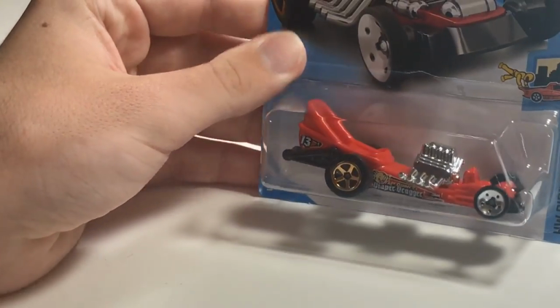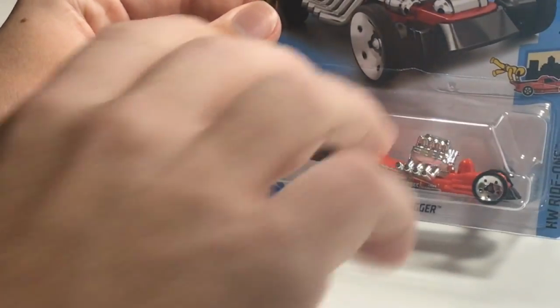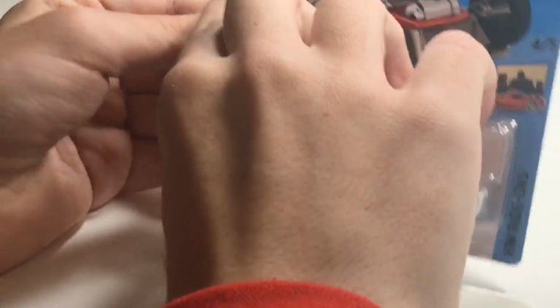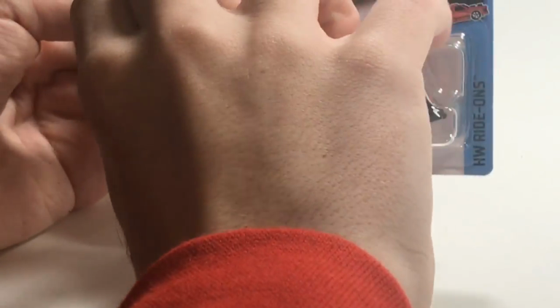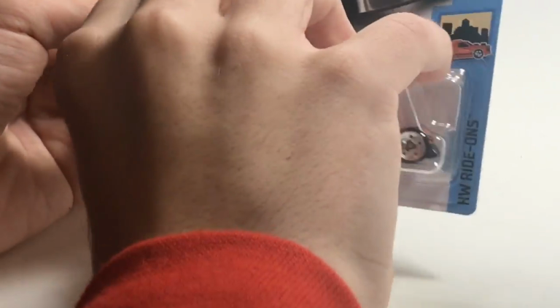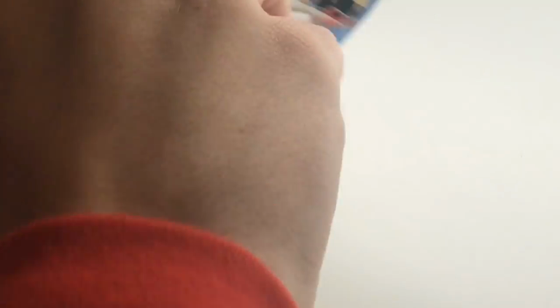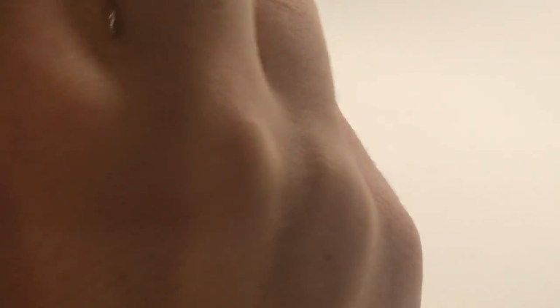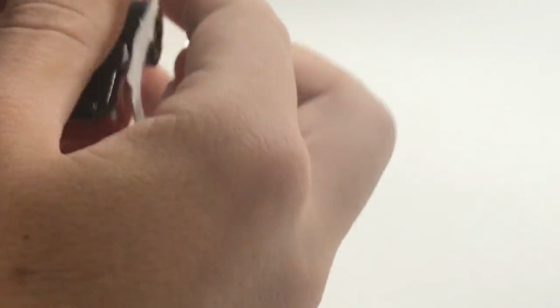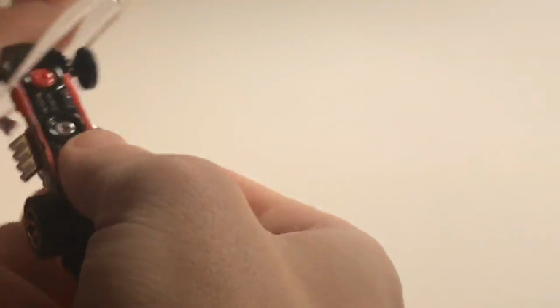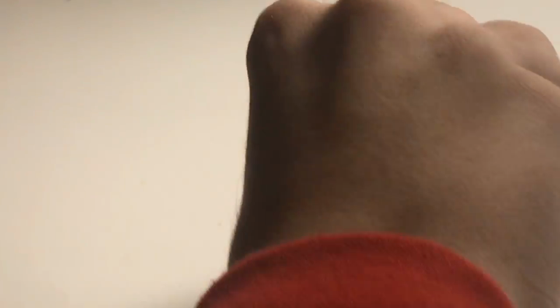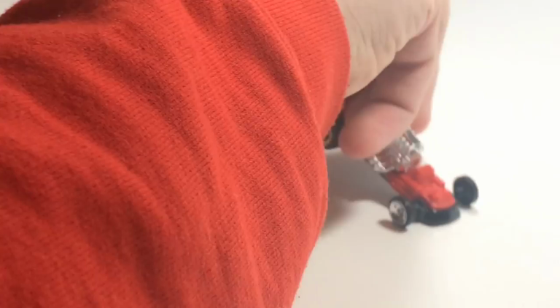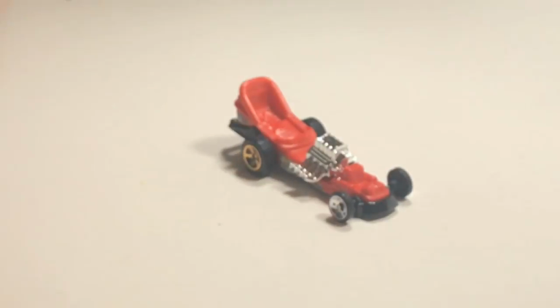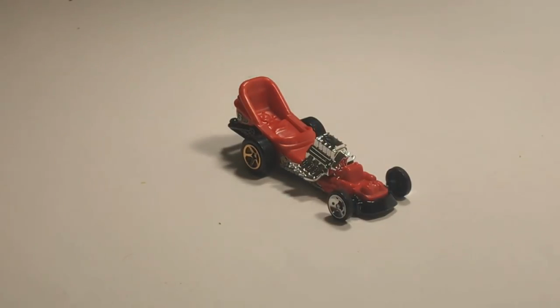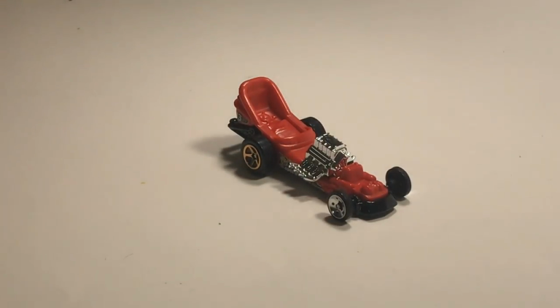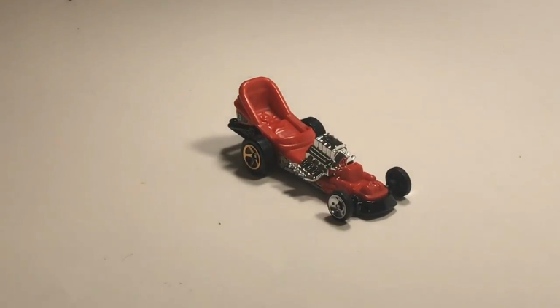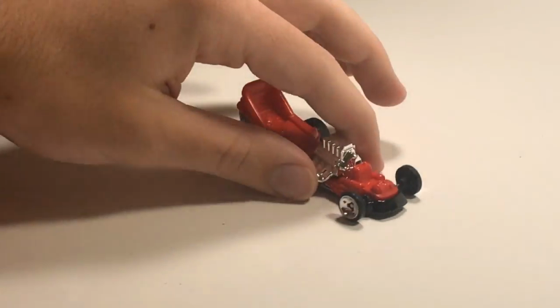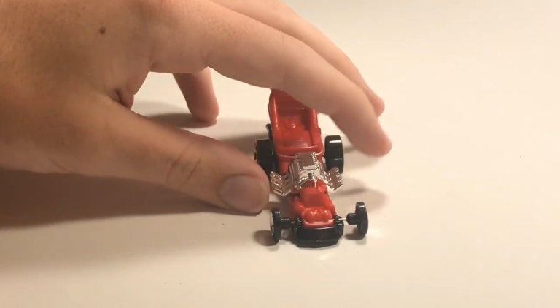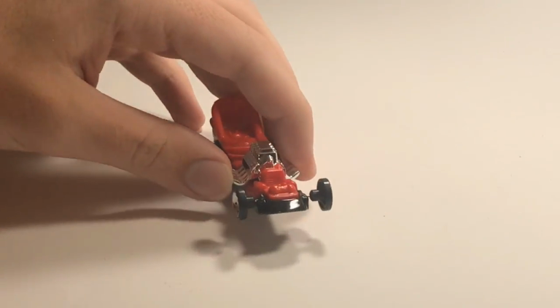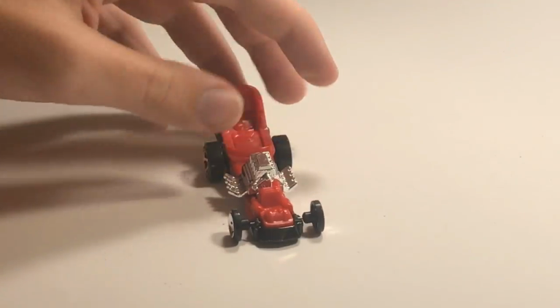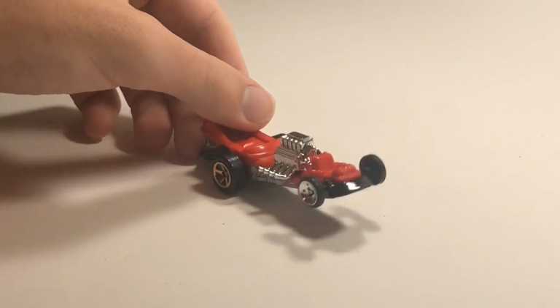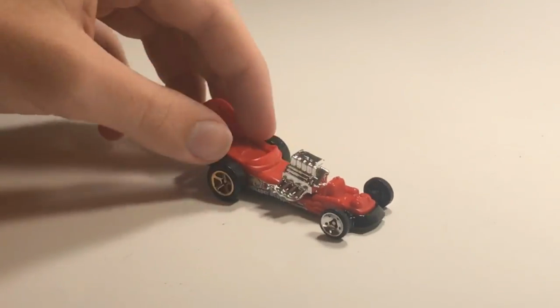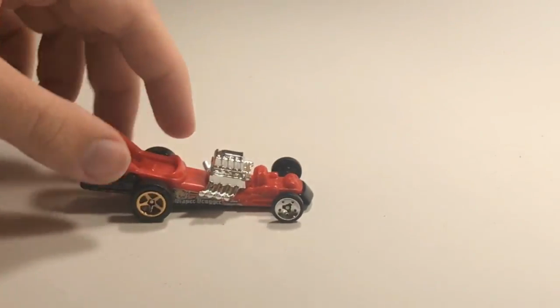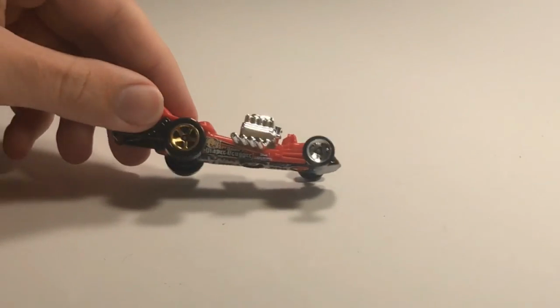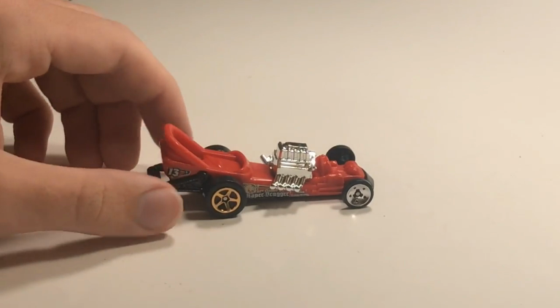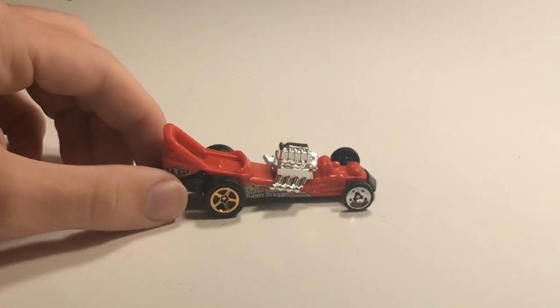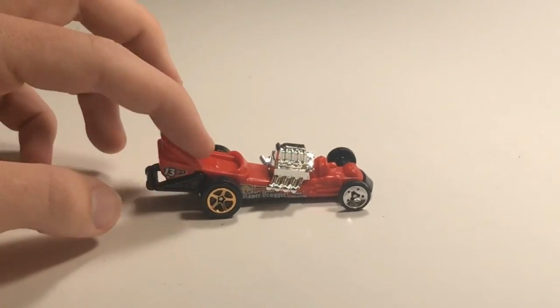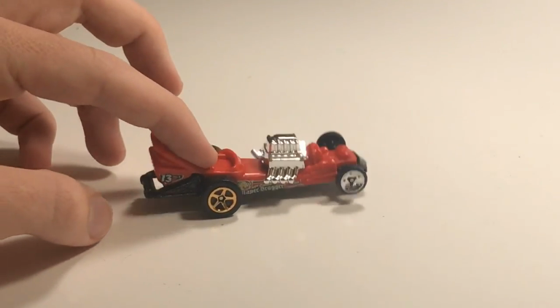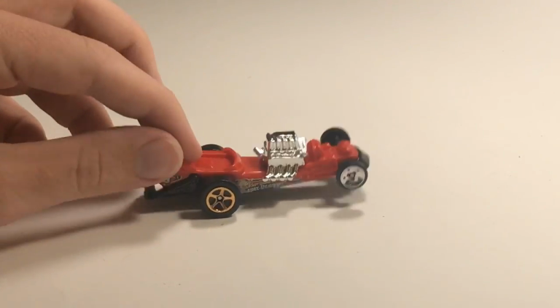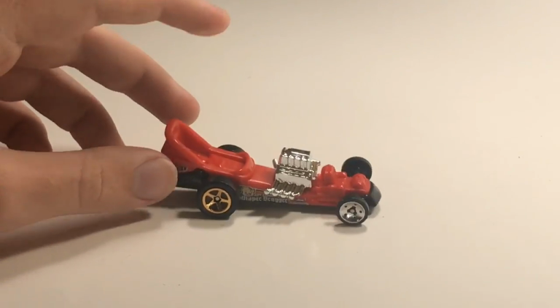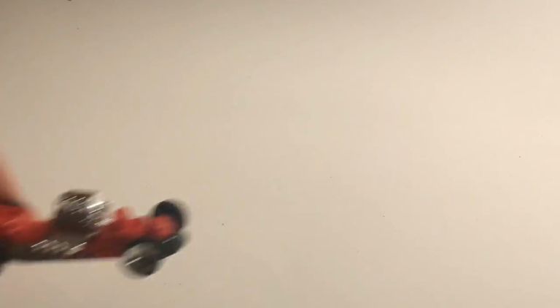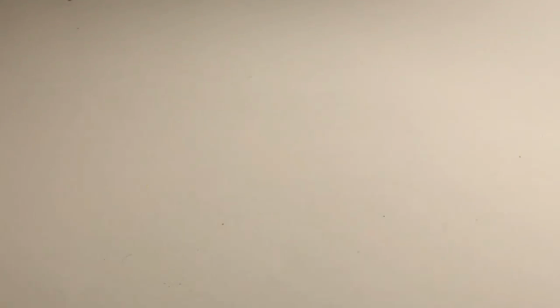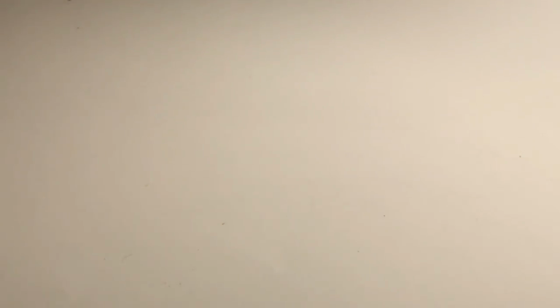Next up we've got the Diaper Dragger — the drag race car. You've got the super thin wheels up front and the giant engine on there. This thing could have a chance — it's very back-heavy, so if it pulls a wheelie, that's bonus points.